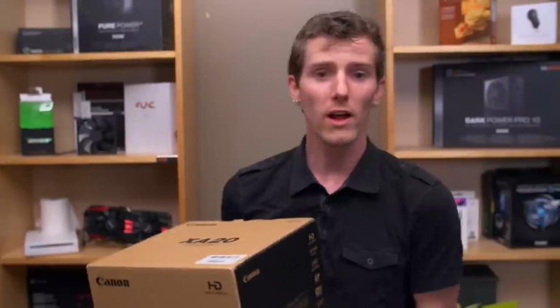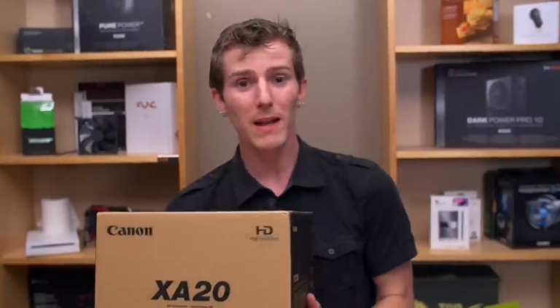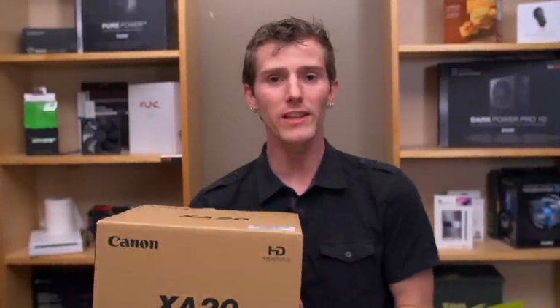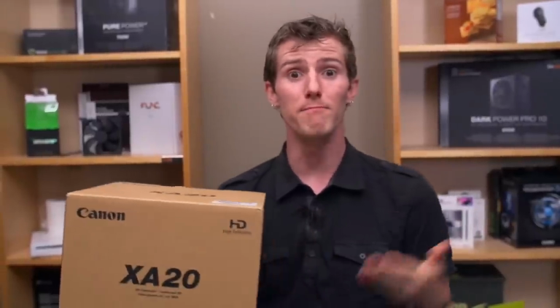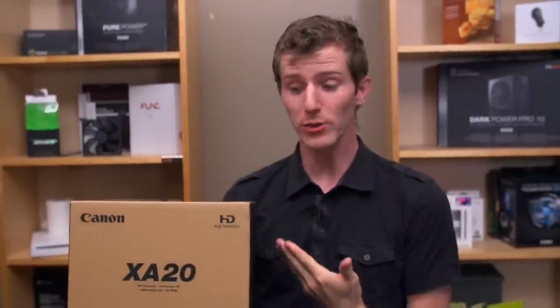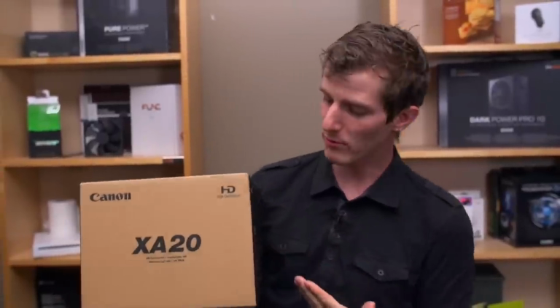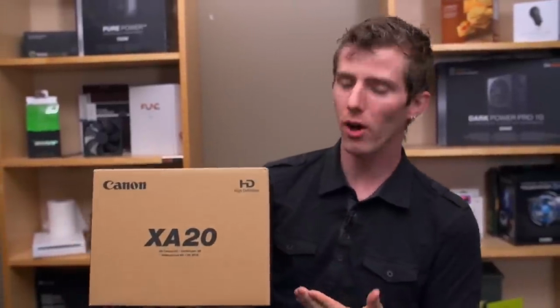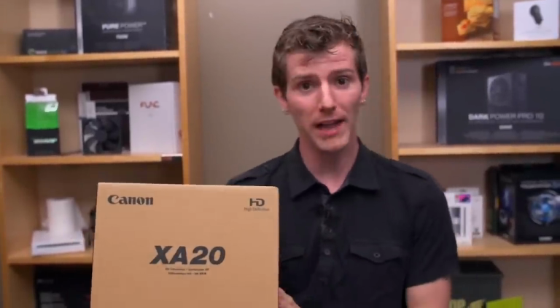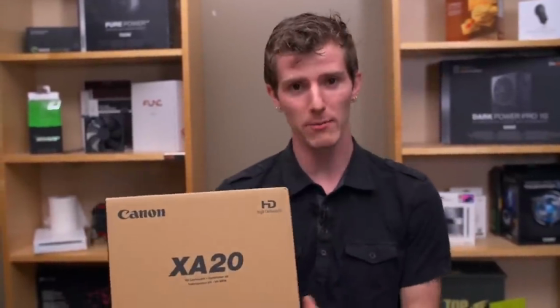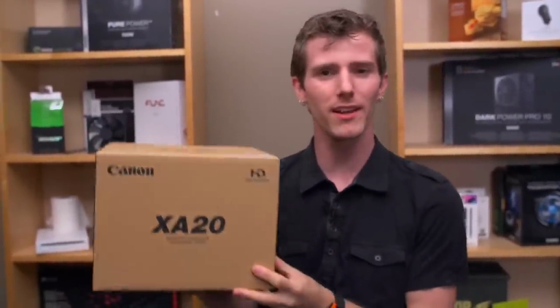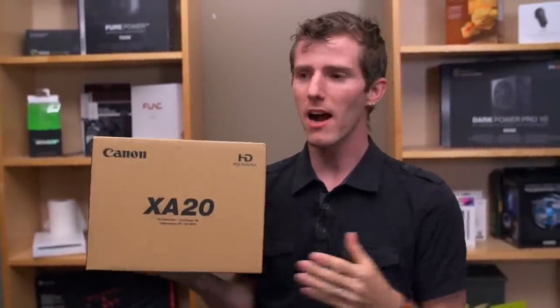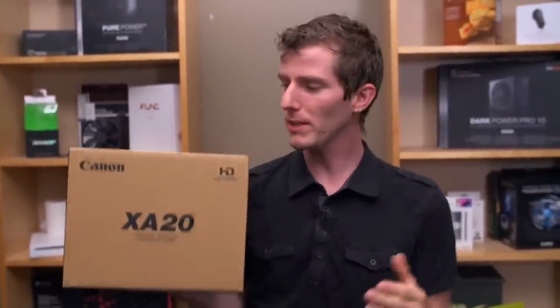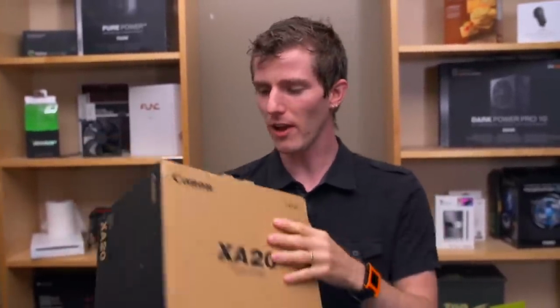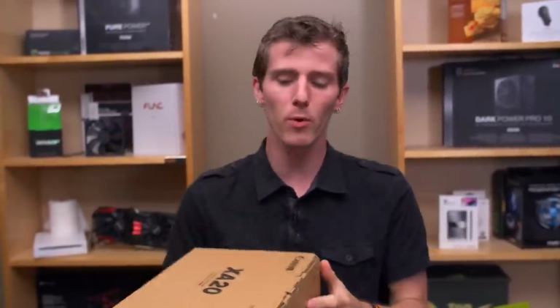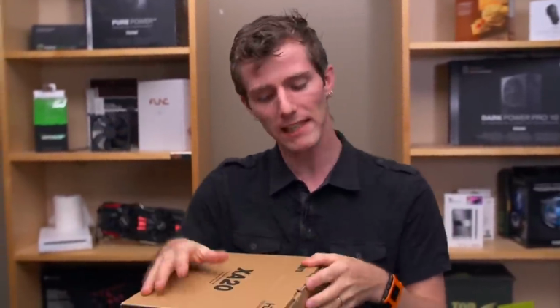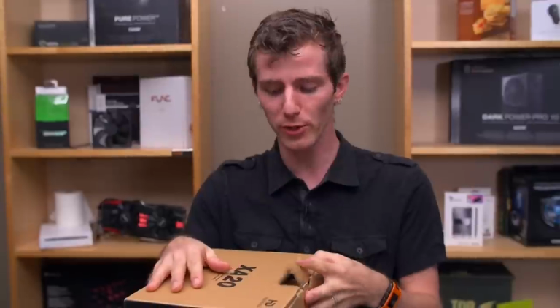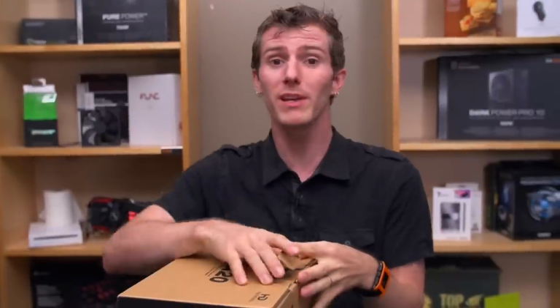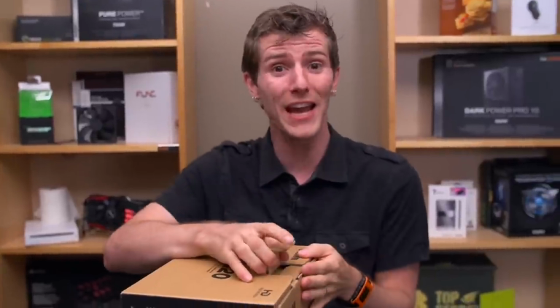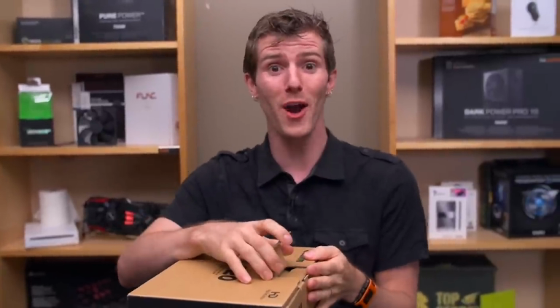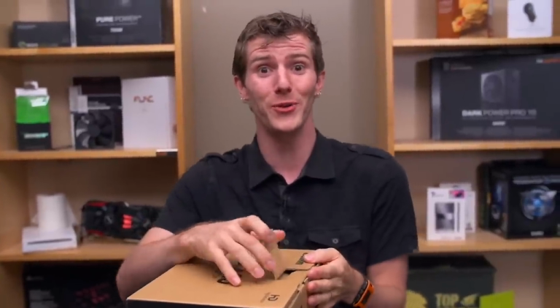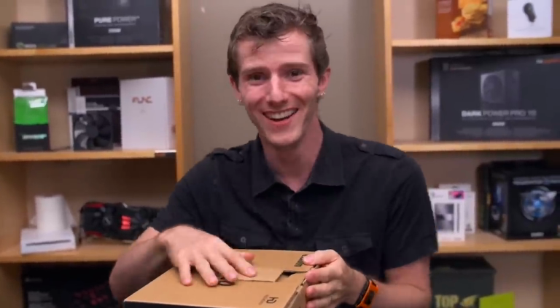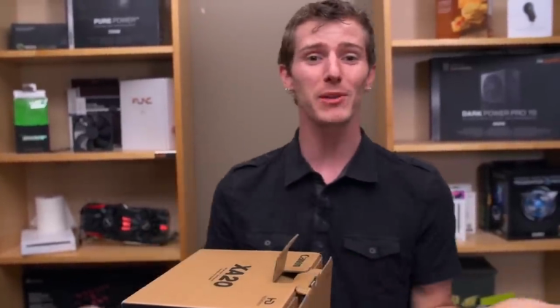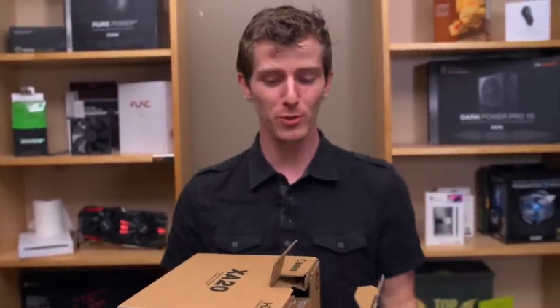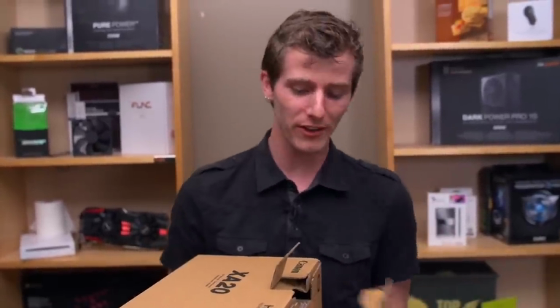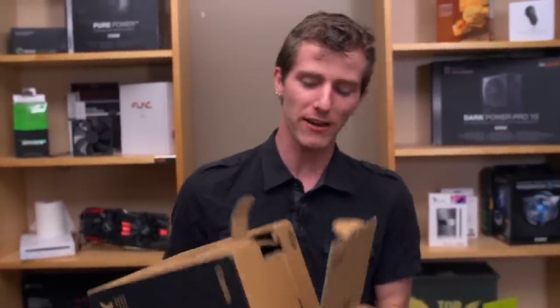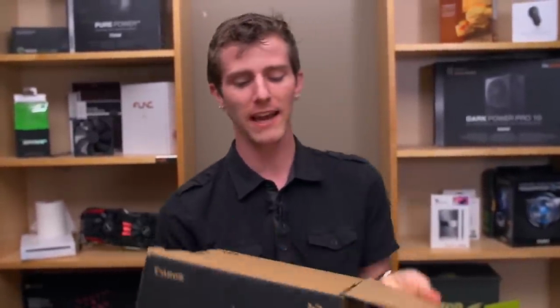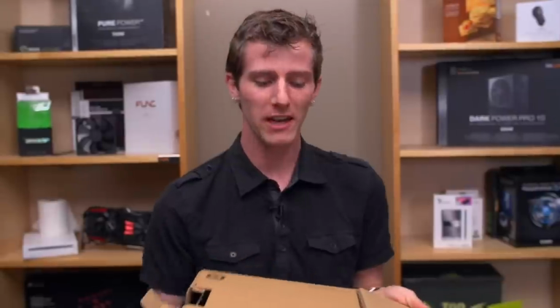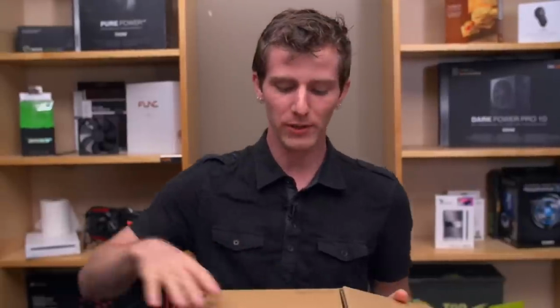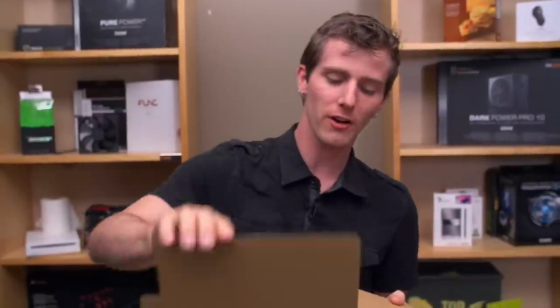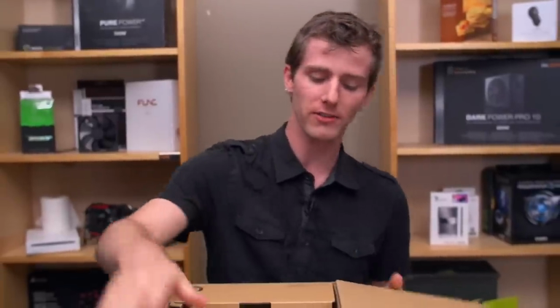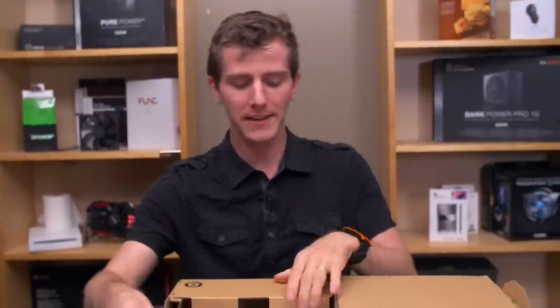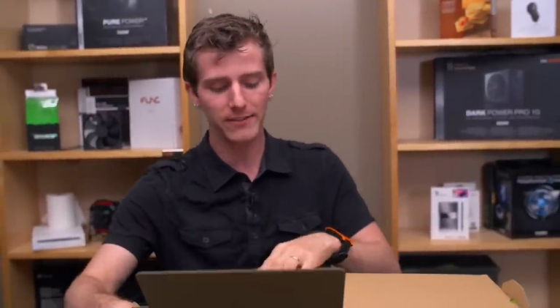Welcome to my unboxing of my new camera. I call this 'my new camera' not because other people won't be allowed to use it, but because they don't want to. I'm the only one who works here who actually cares that we just got ourselves a Canon XA20.